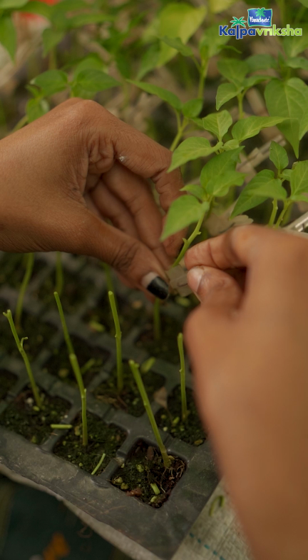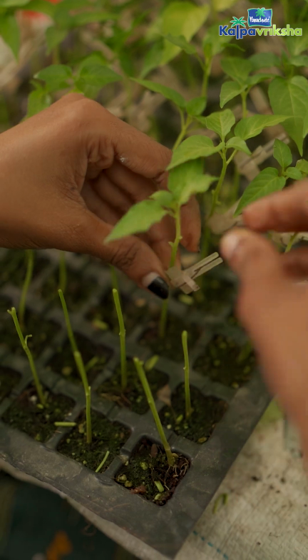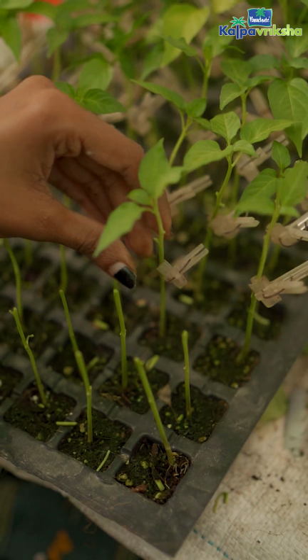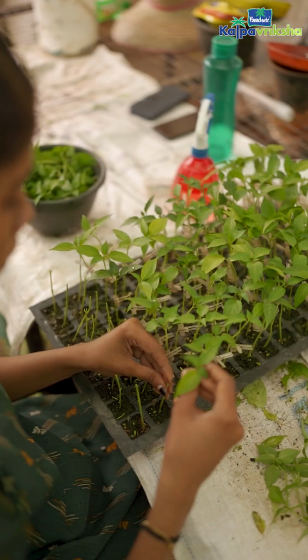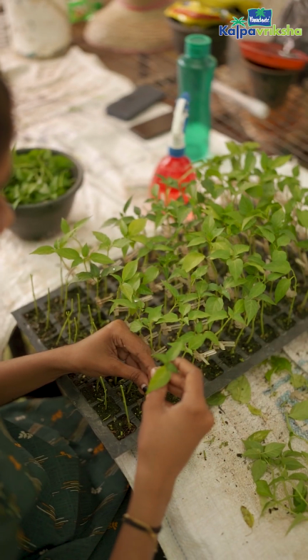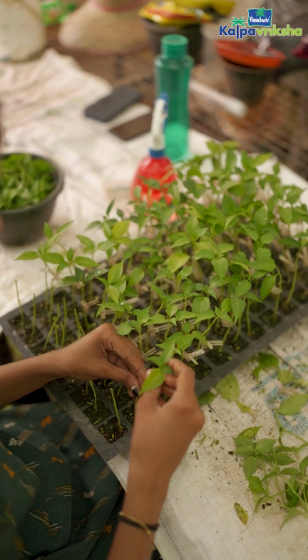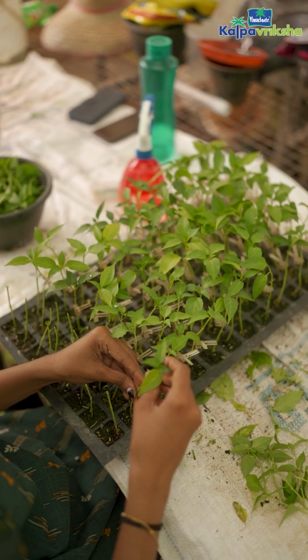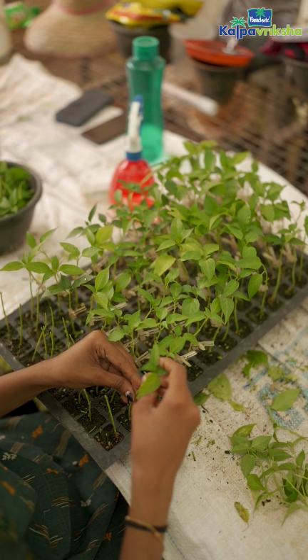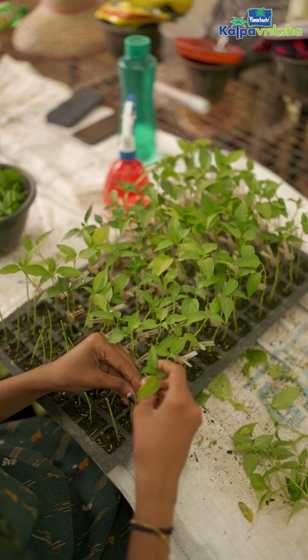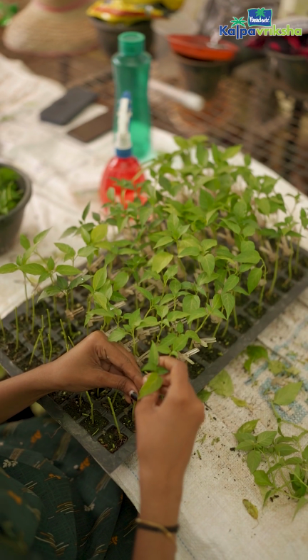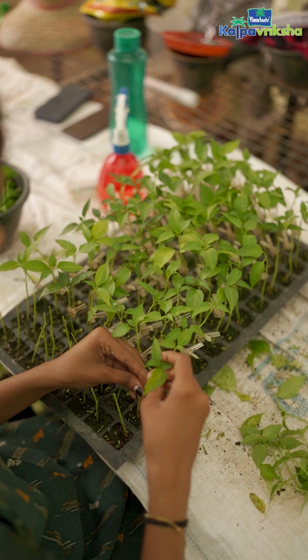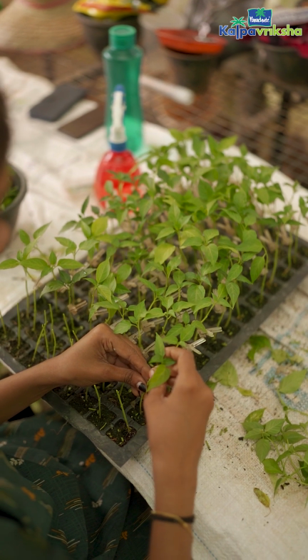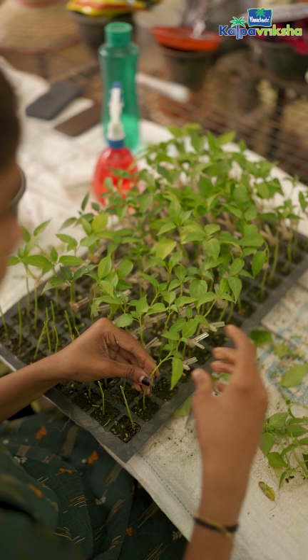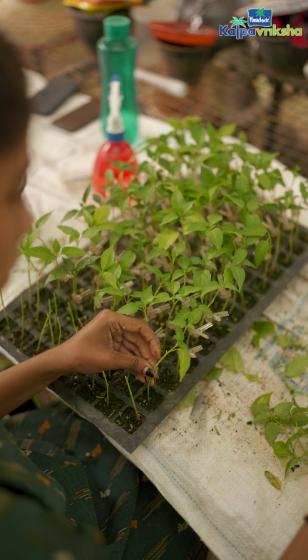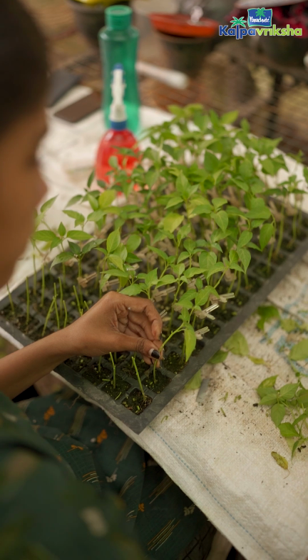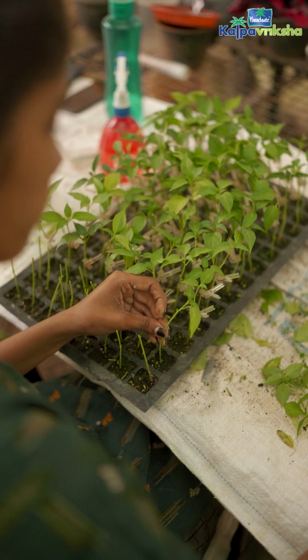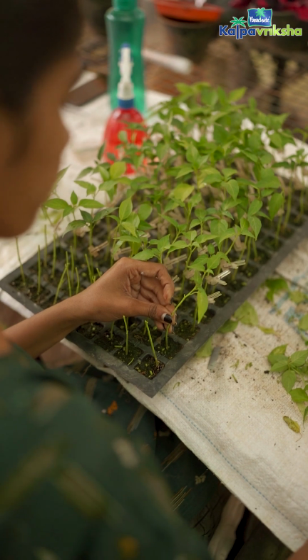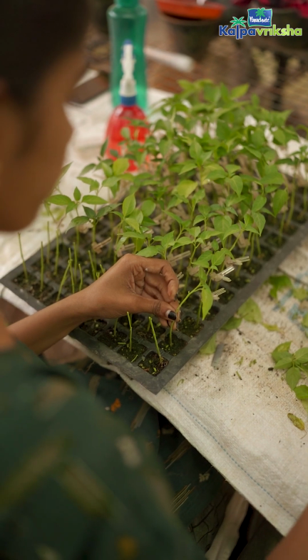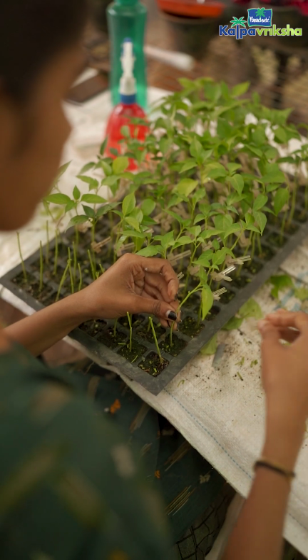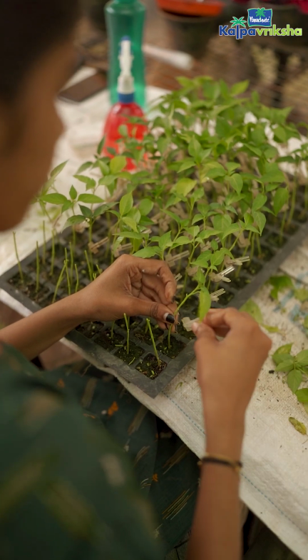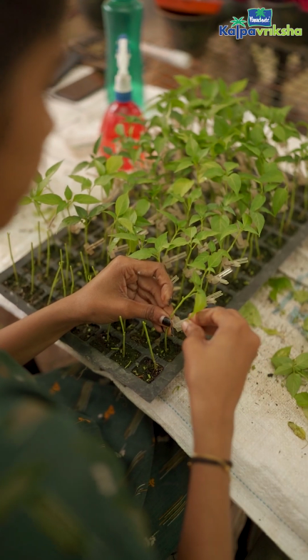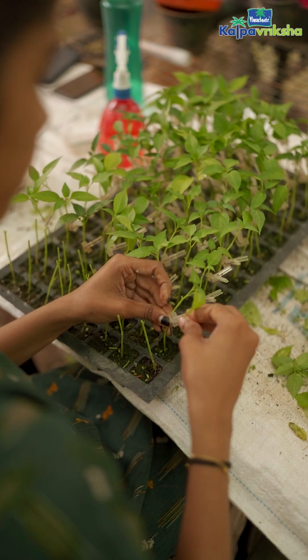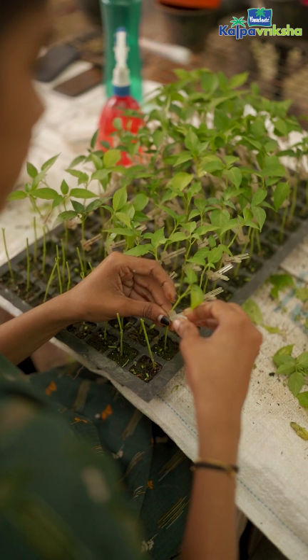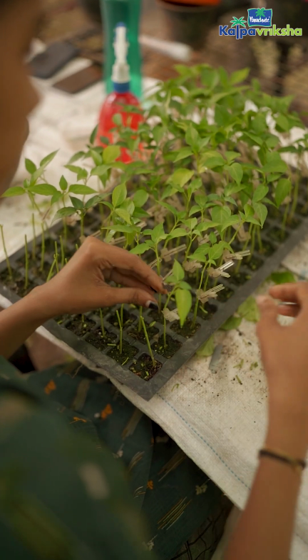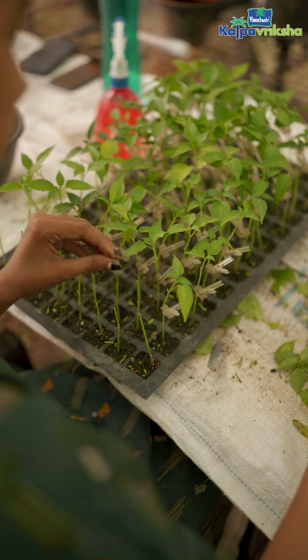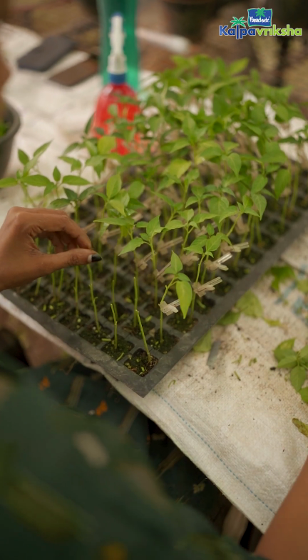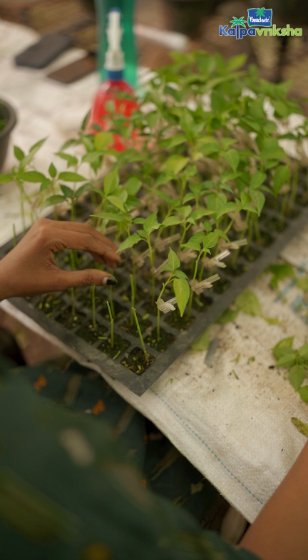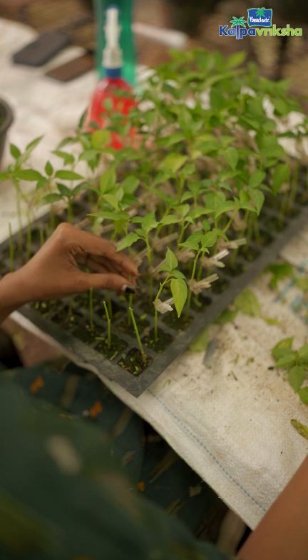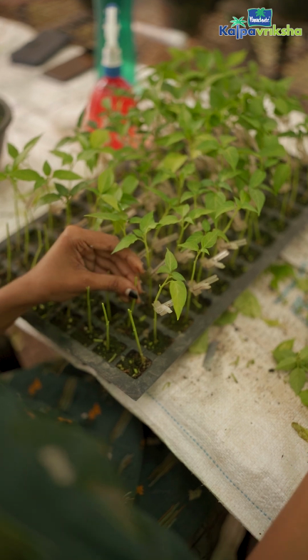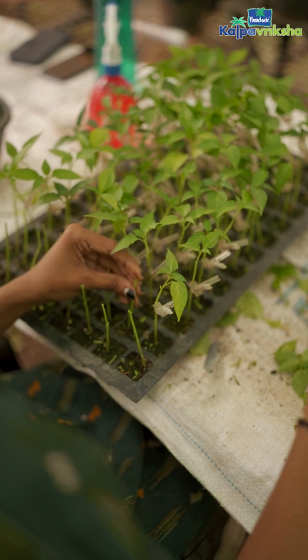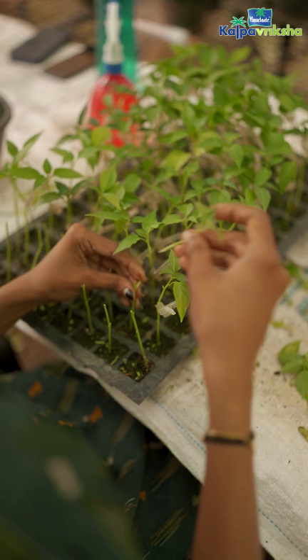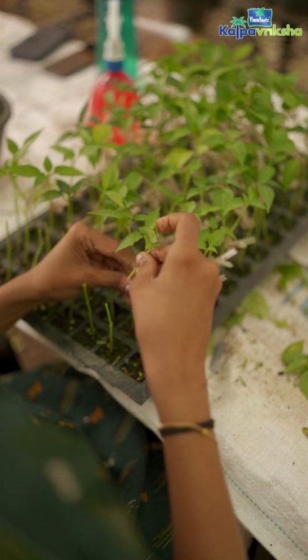The advantage here is that we can get resistance to soil-borne diseases through grafting. Specifically, grafting is done to achieve disease resistance to bacterial wilt, which is a serious menace in acidic coastal soils of India.